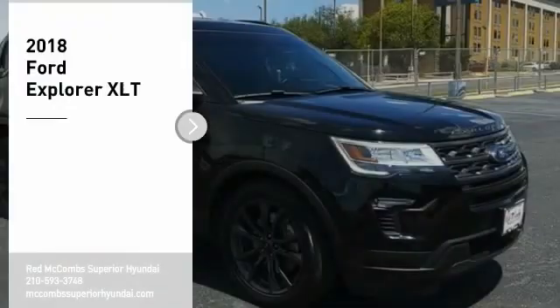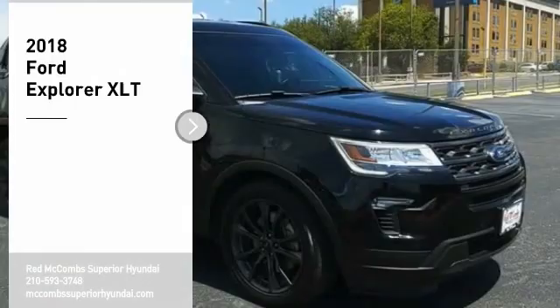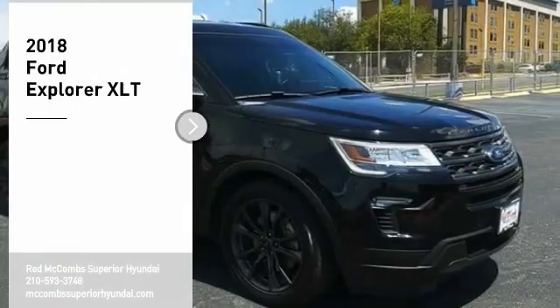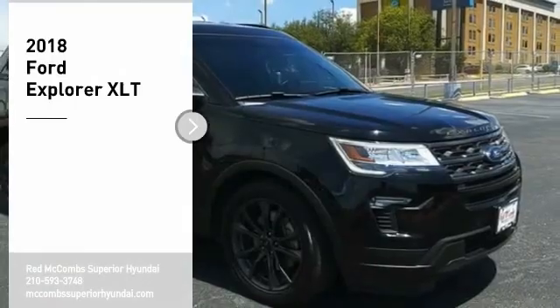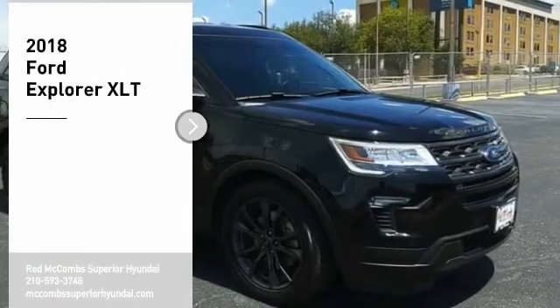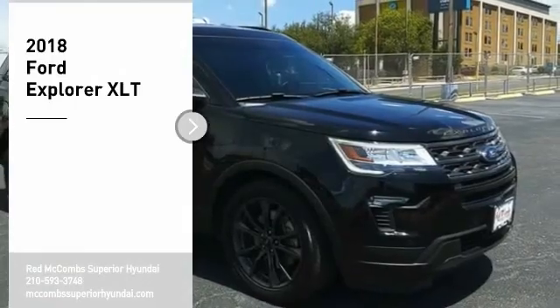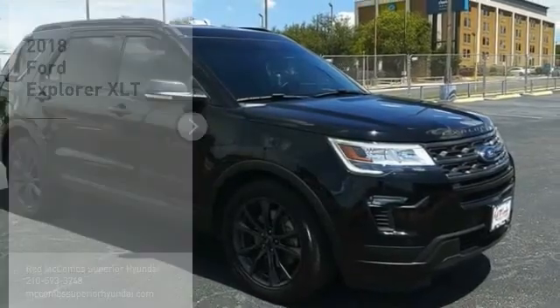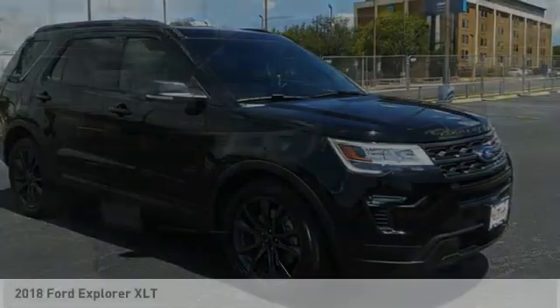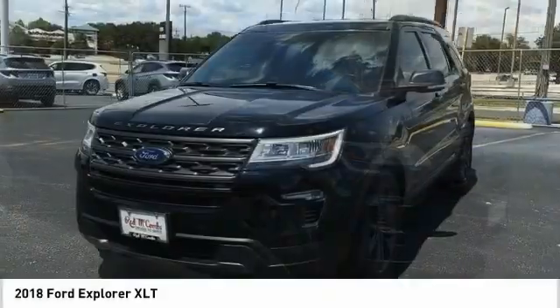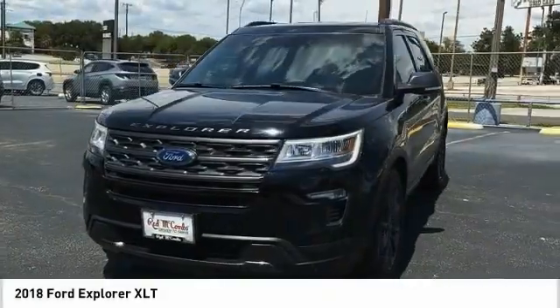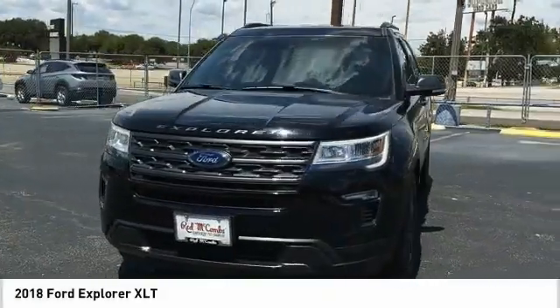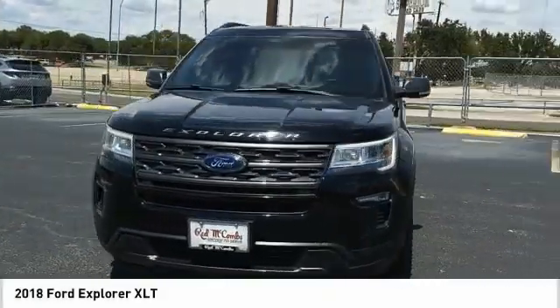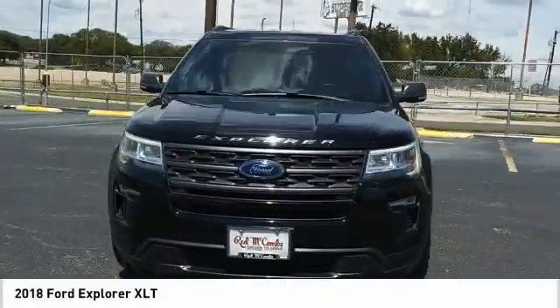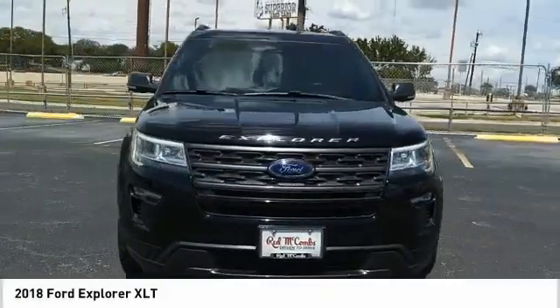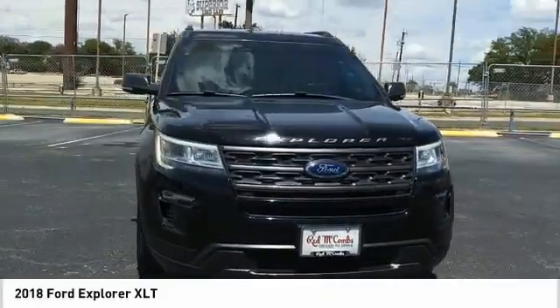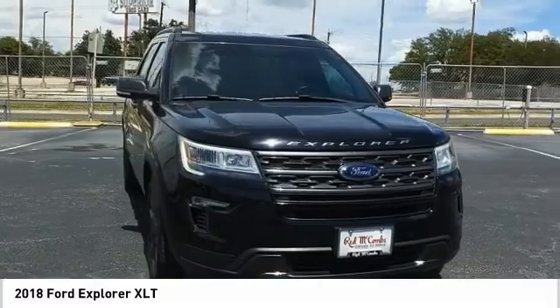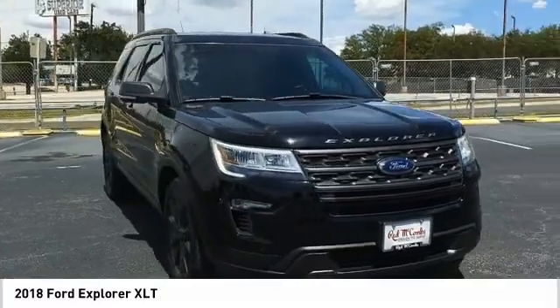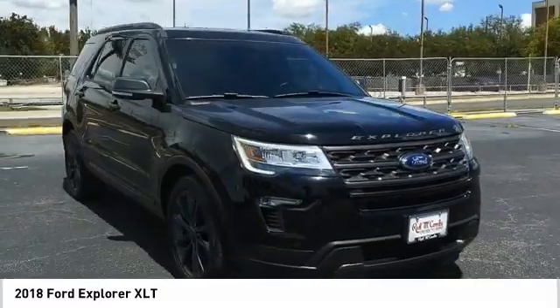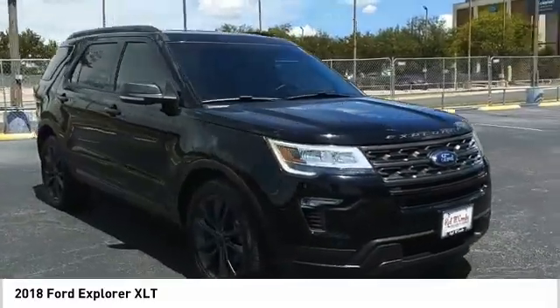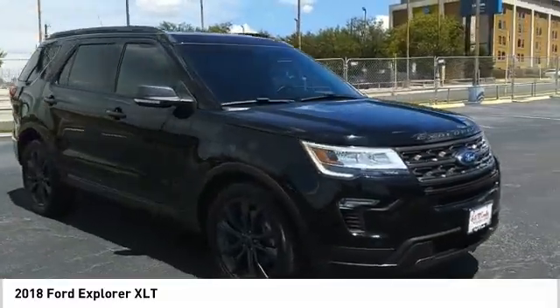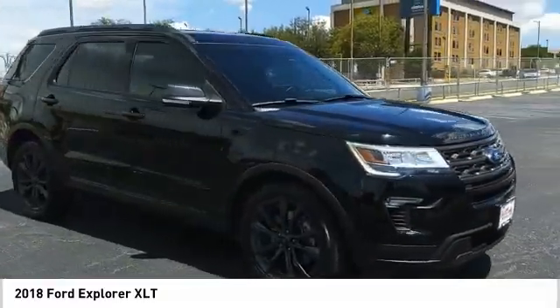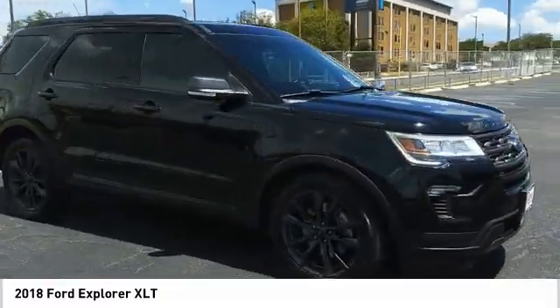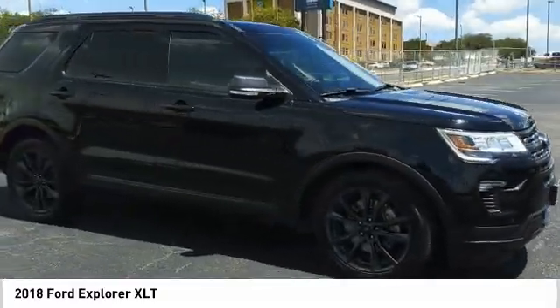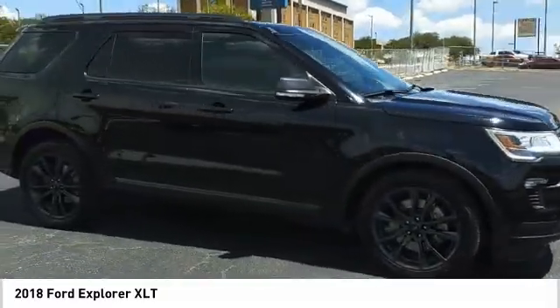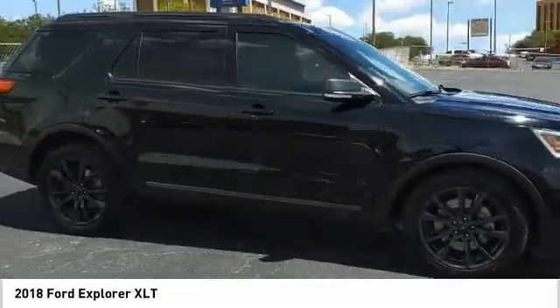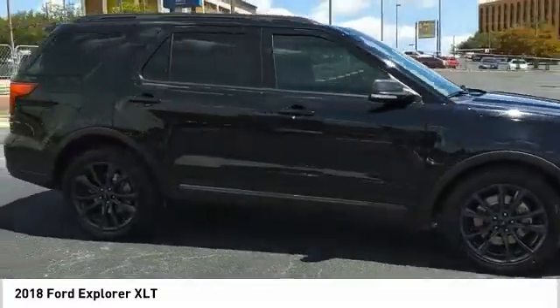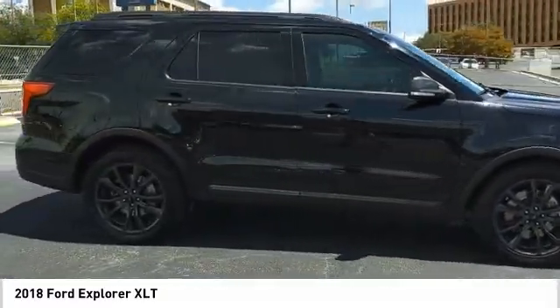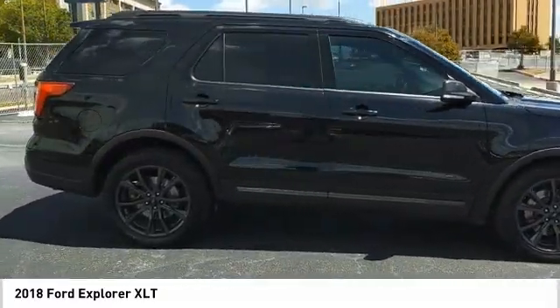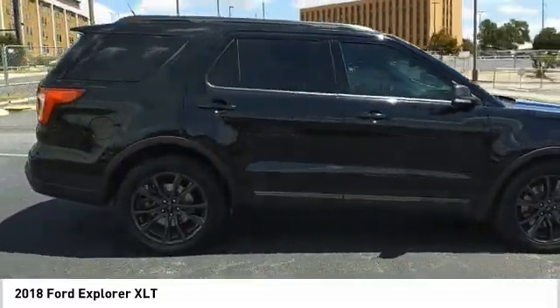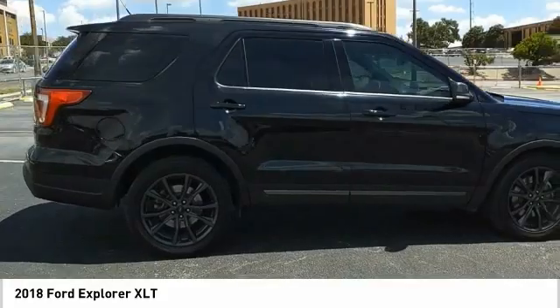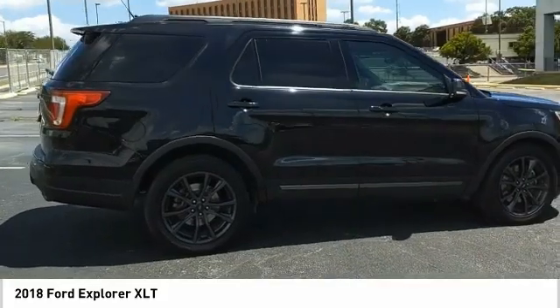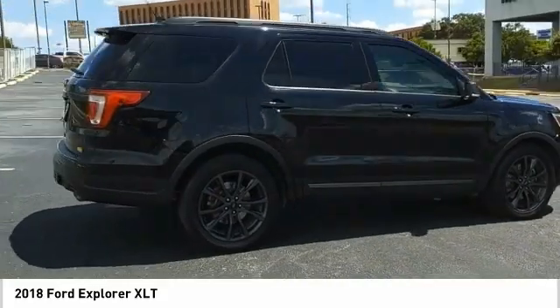Stop by and take a look at the 2018 Explorer. You've got a lot of capabilities to call on in a Ford Explorer. Don't underestimate your choices. Here are some of this vehicle's great options.